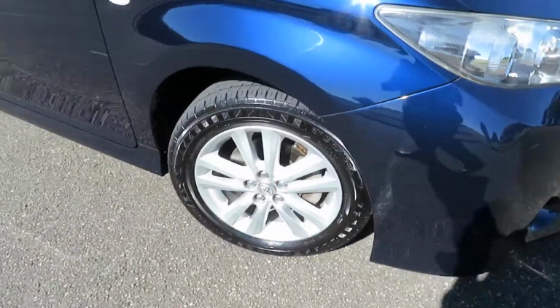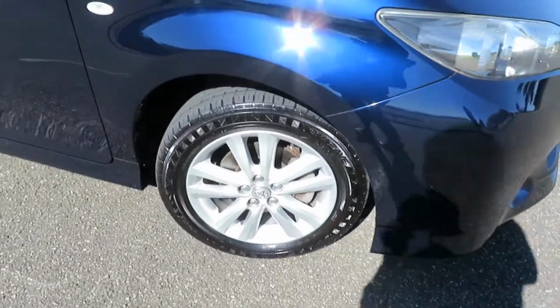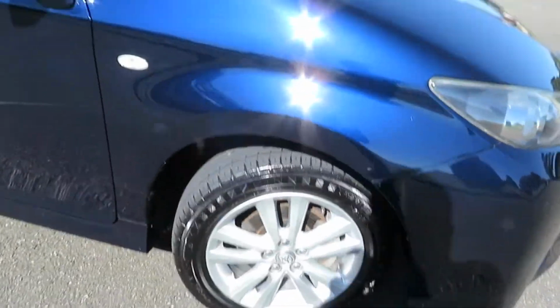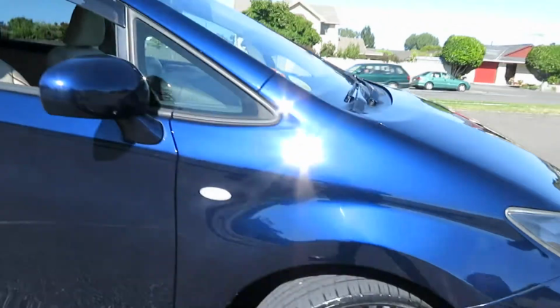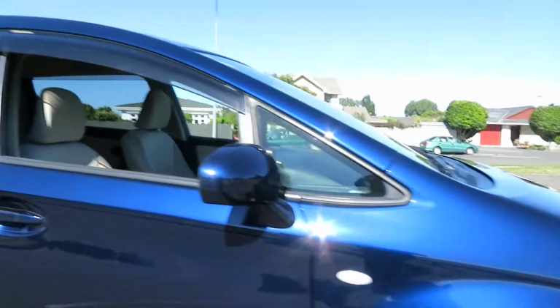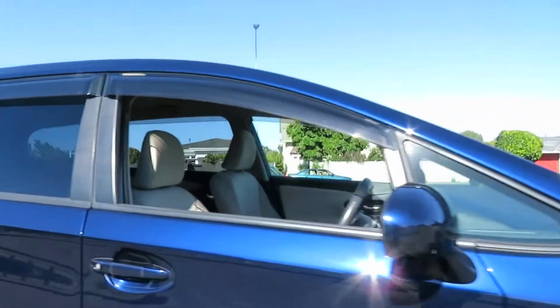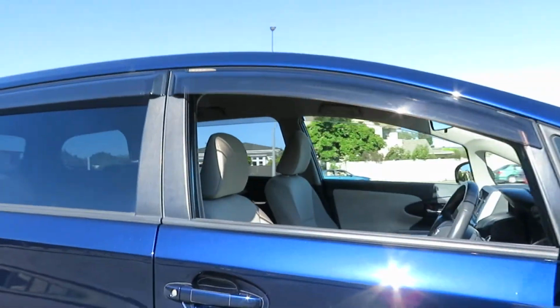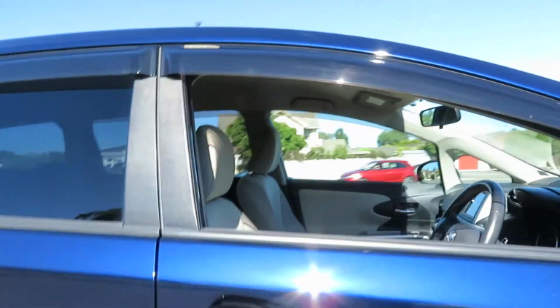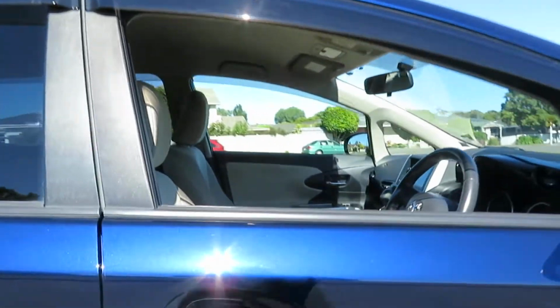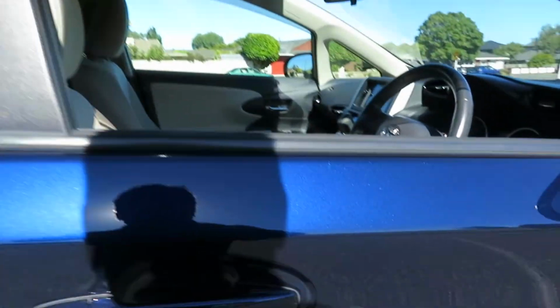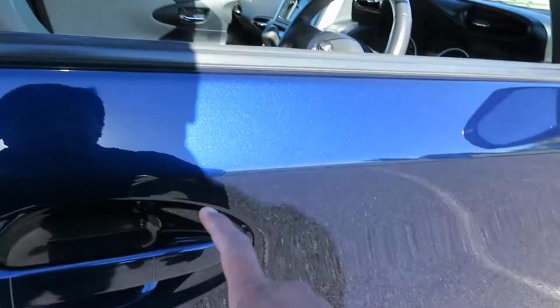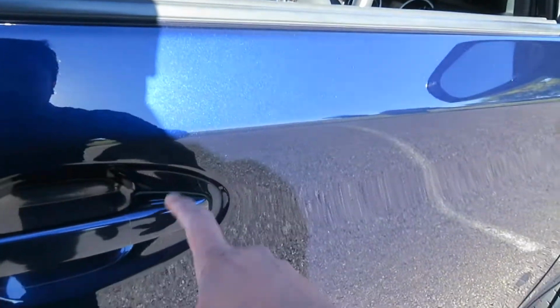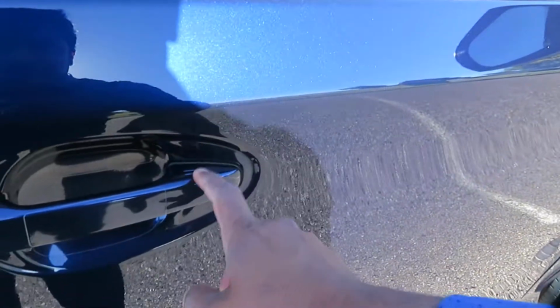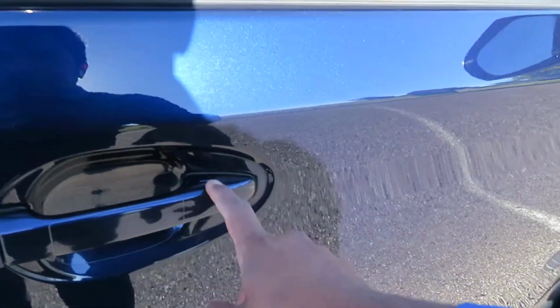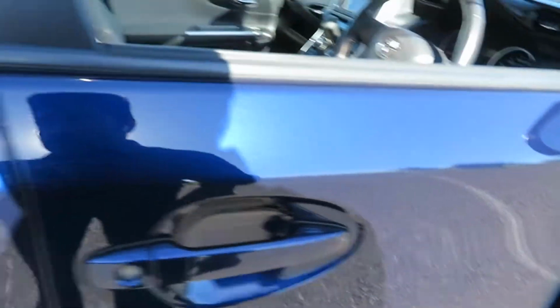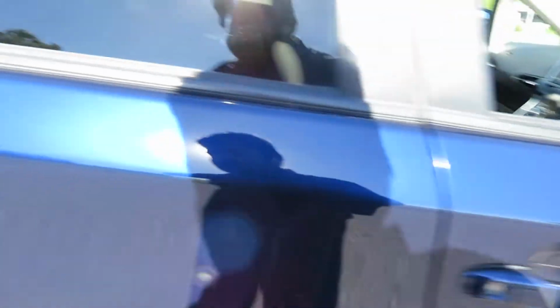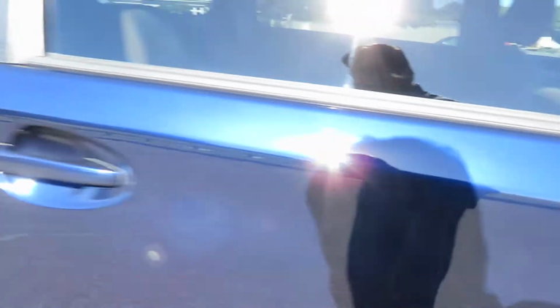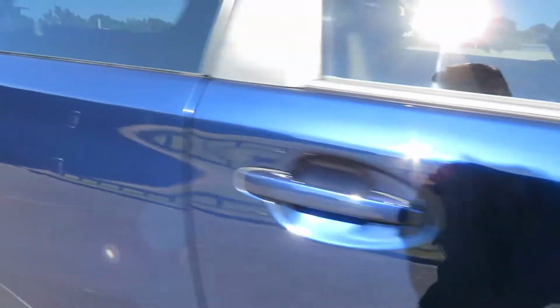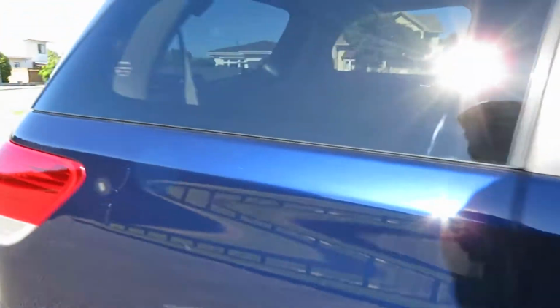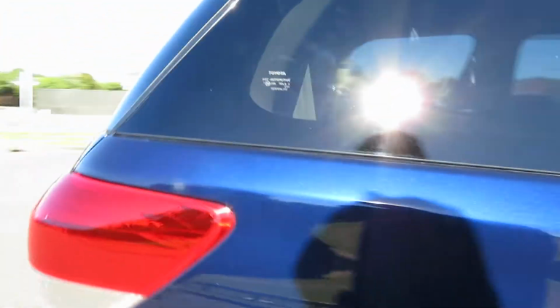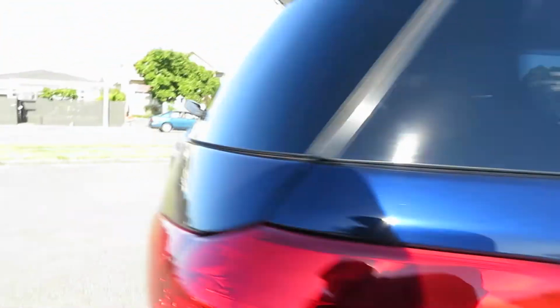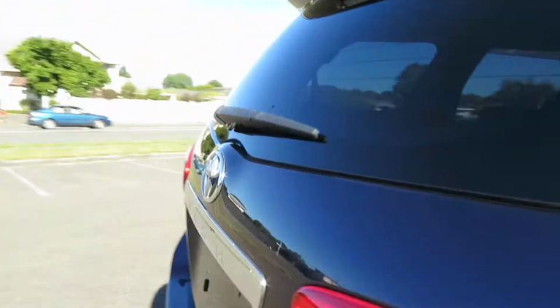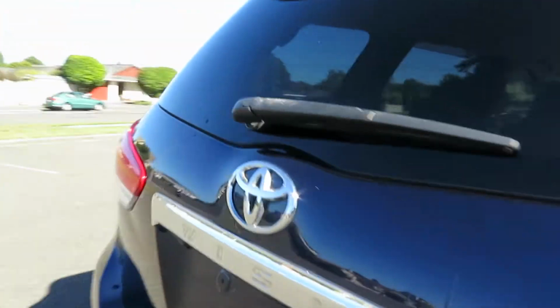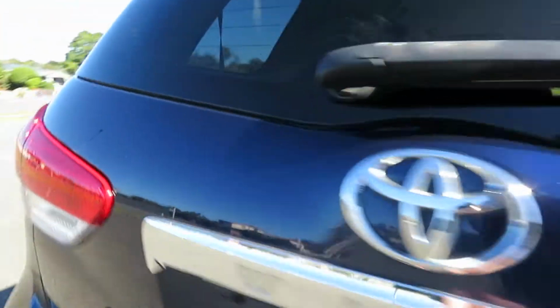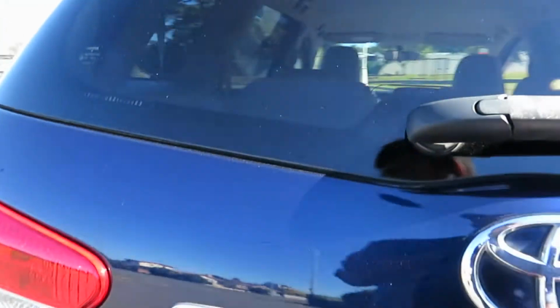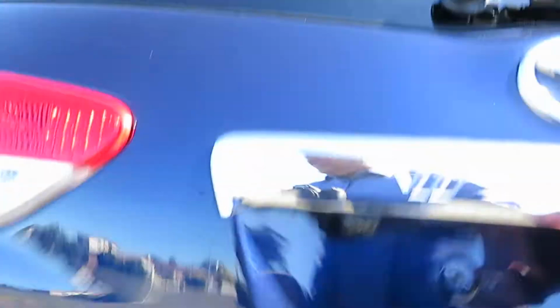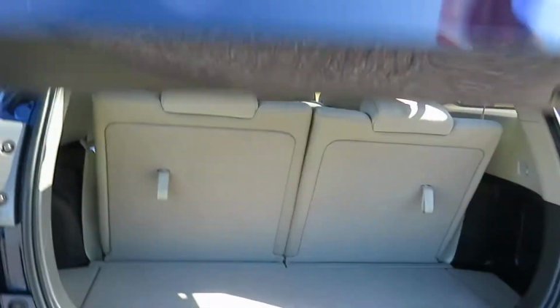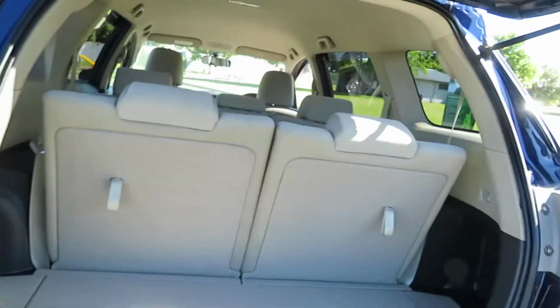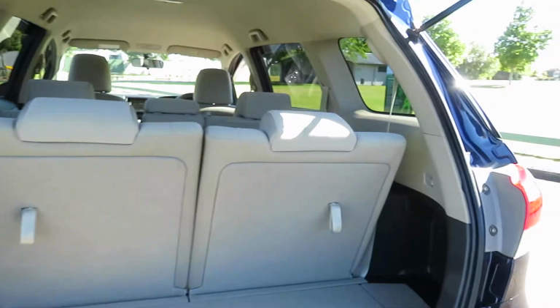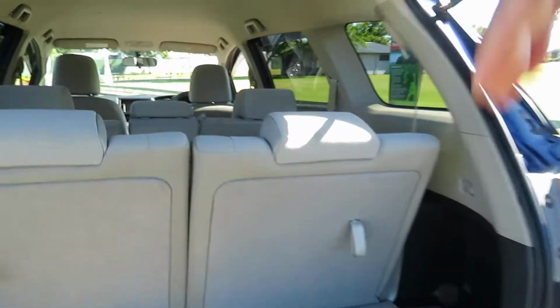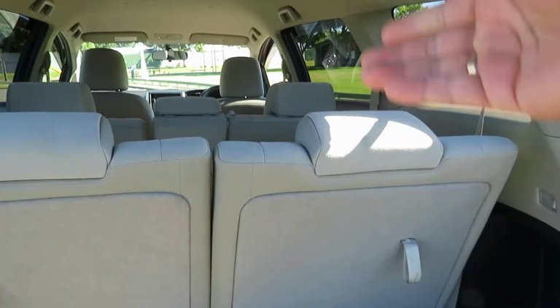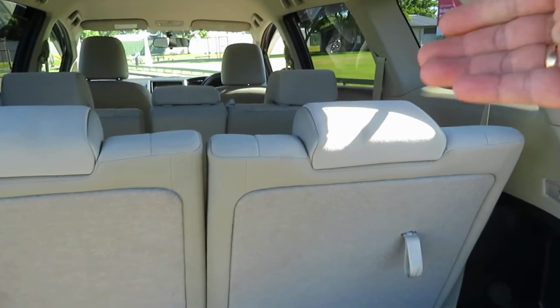Factory fitted mag wheels. Comes with a proximity key, so just need to push this button to lock and unlock the car. It's a seven seater station wagon, family vehicle, with two seats in the back that you can fold down.